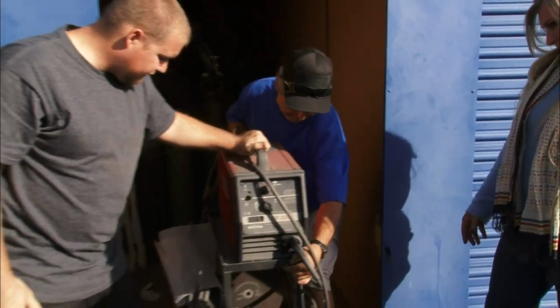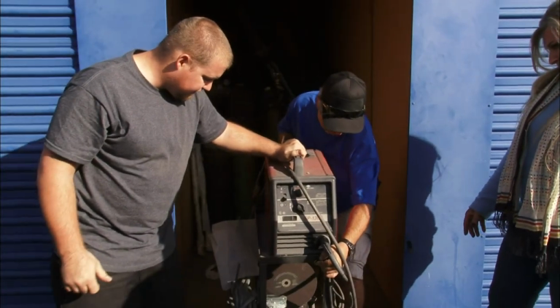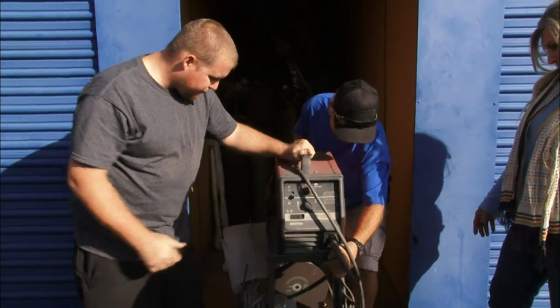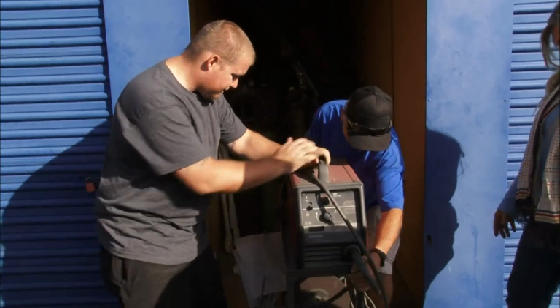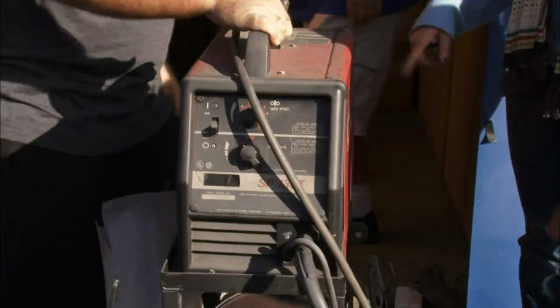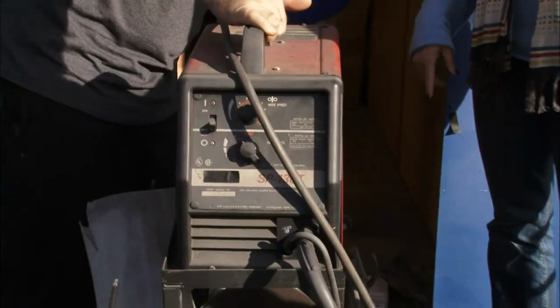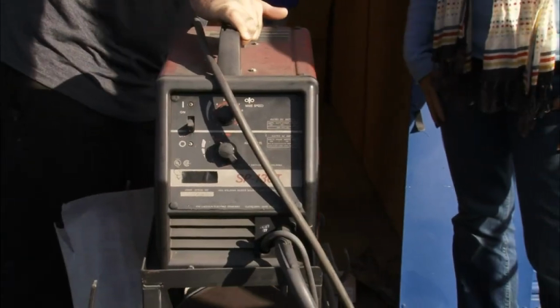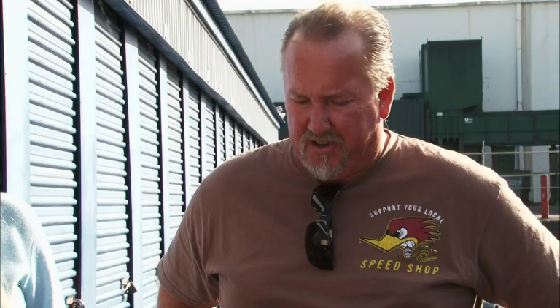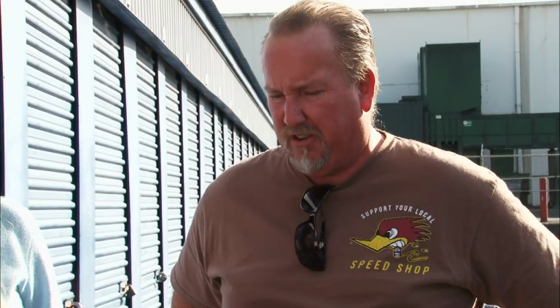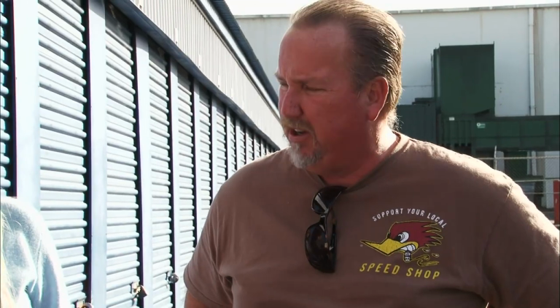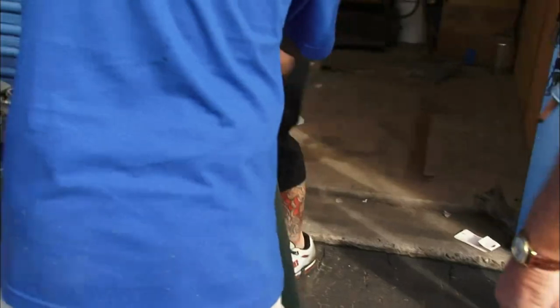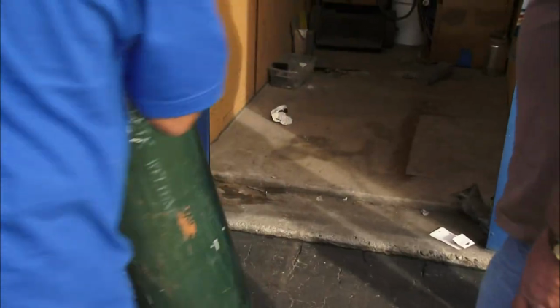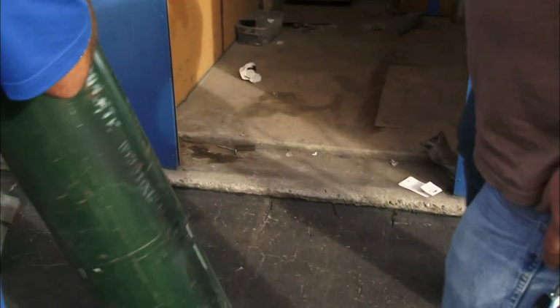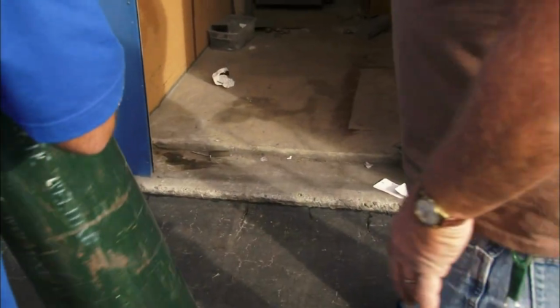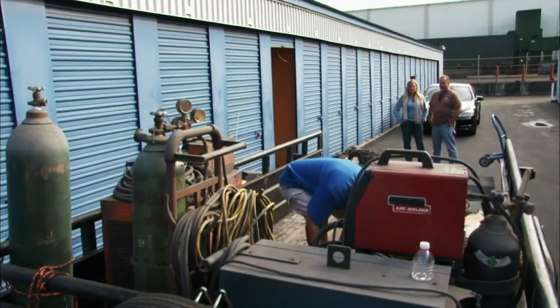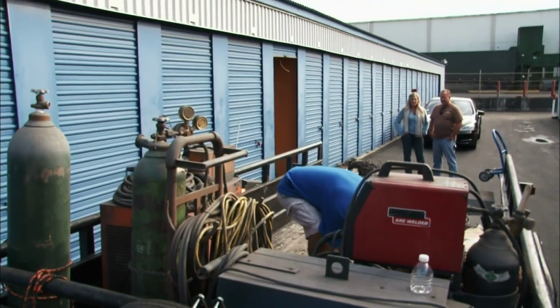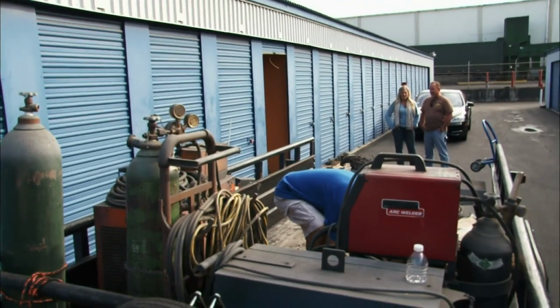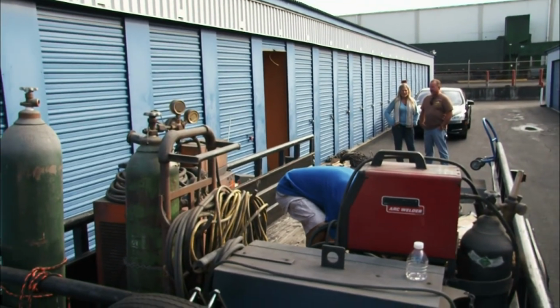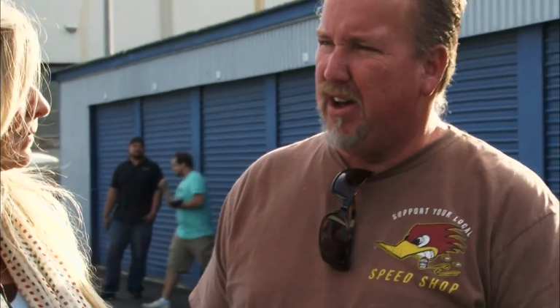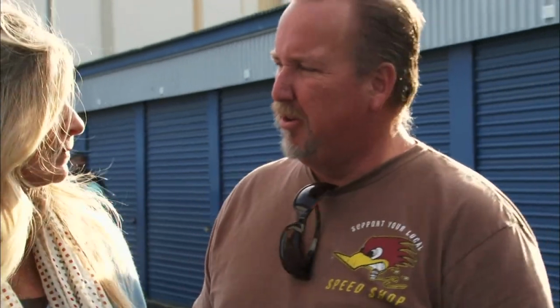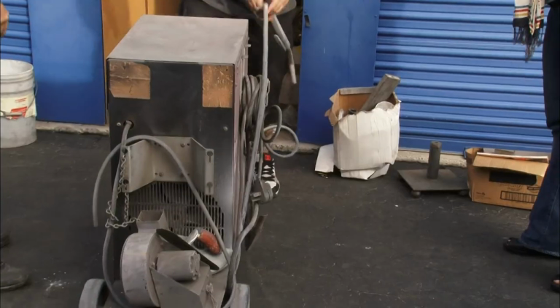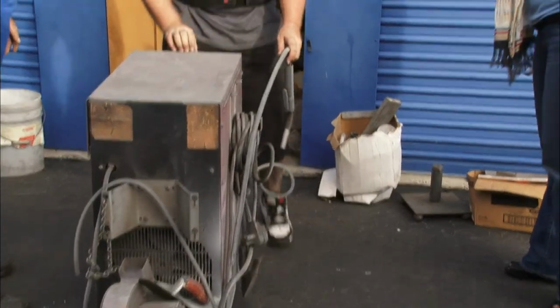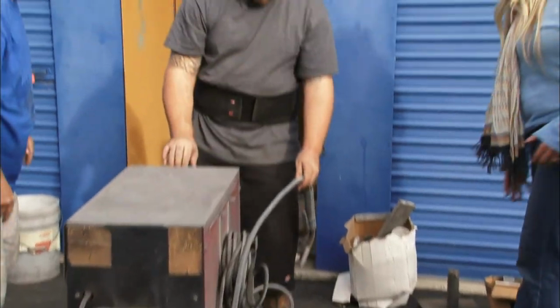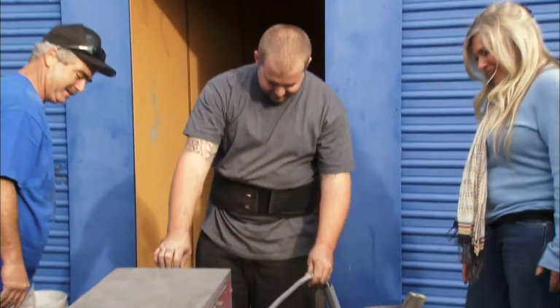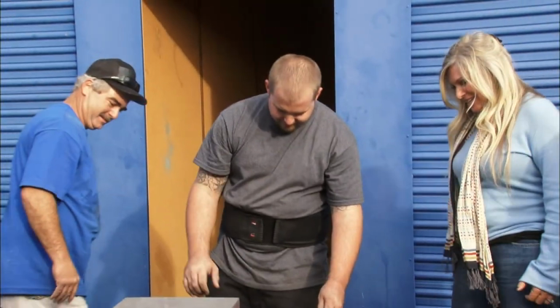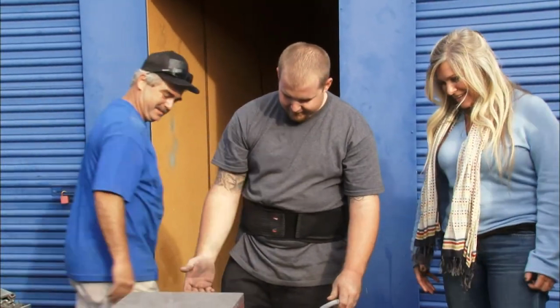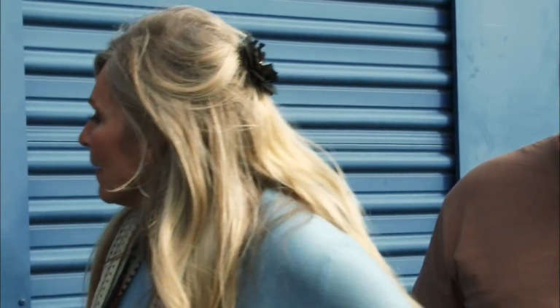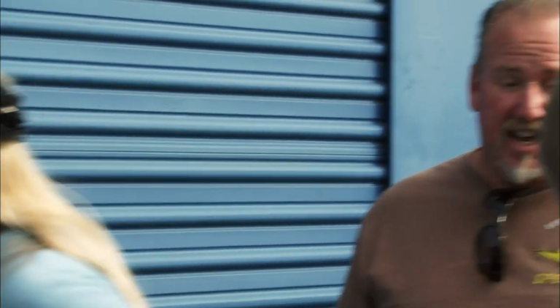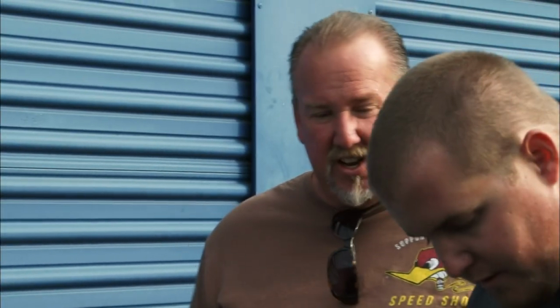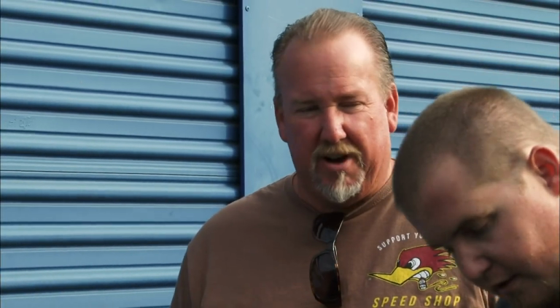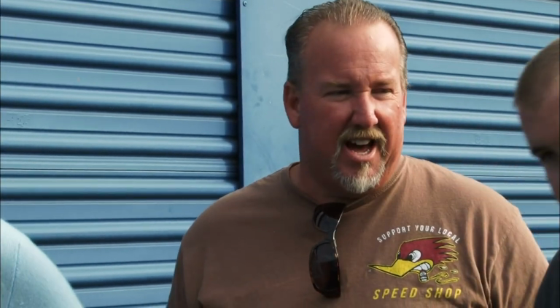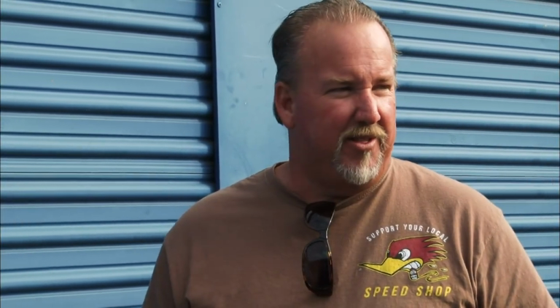Nice little Lincoln arc welder — I think this is another $600 bill. Six tanks and all those gauges and everything, that's another $1,000 bill. Is that a Snap-on wire feeder? Well, I guarantee I get $1,500 for that one right there.